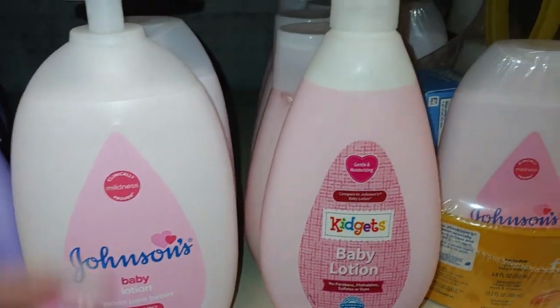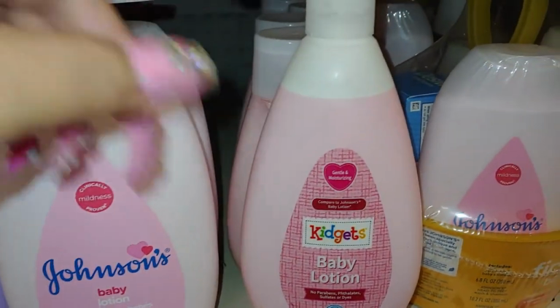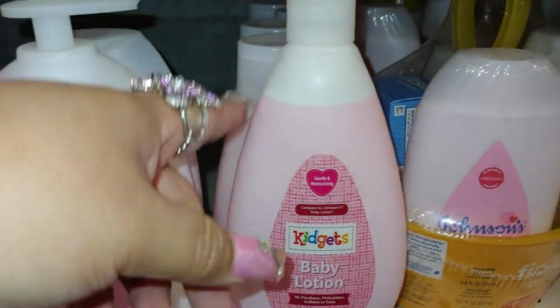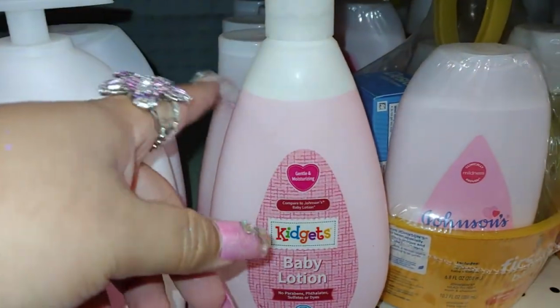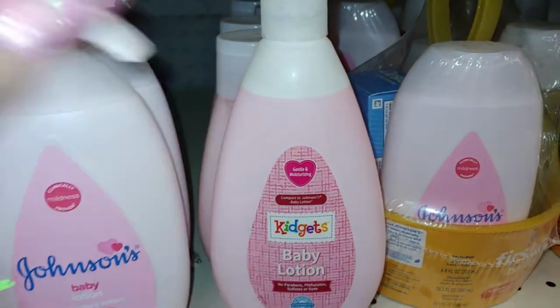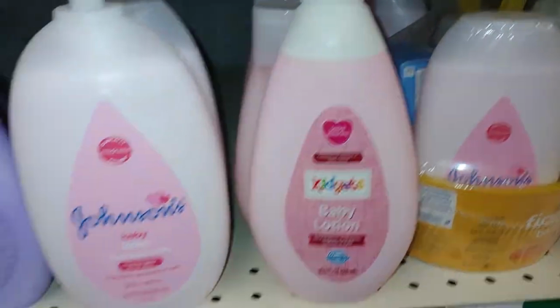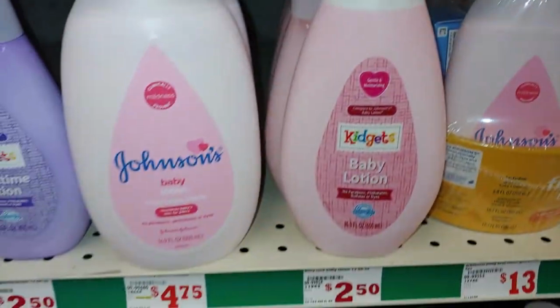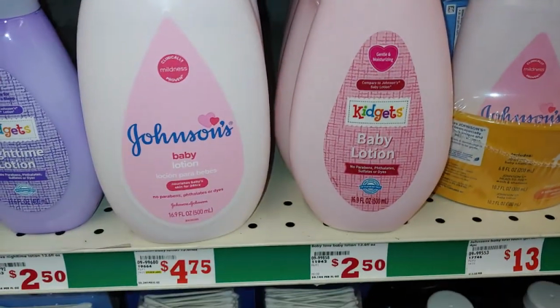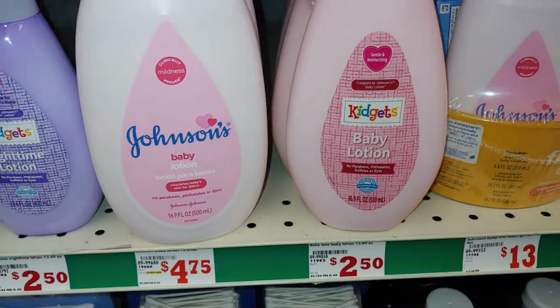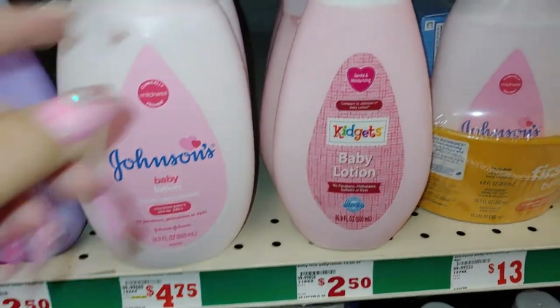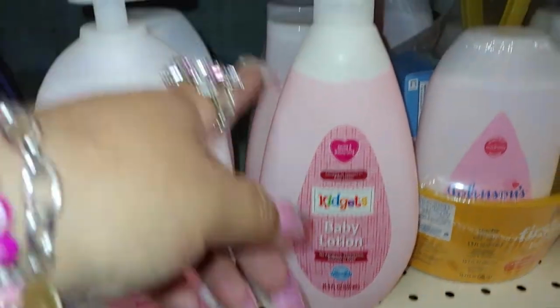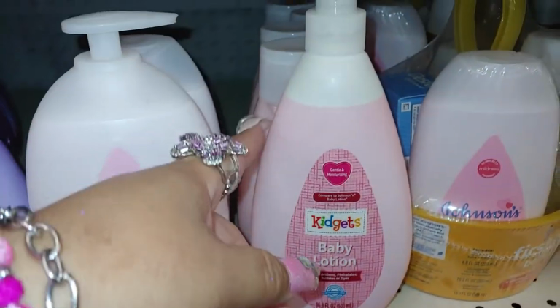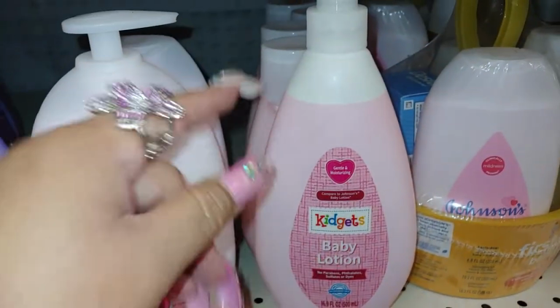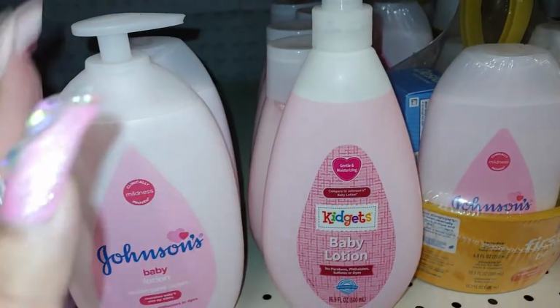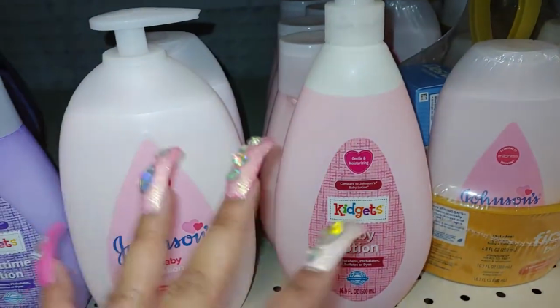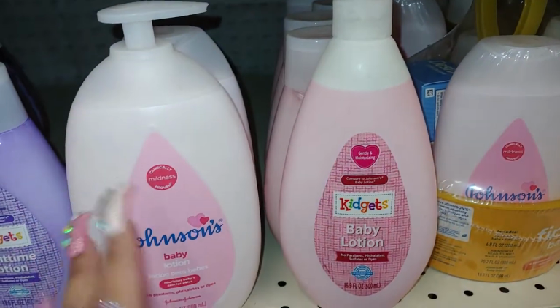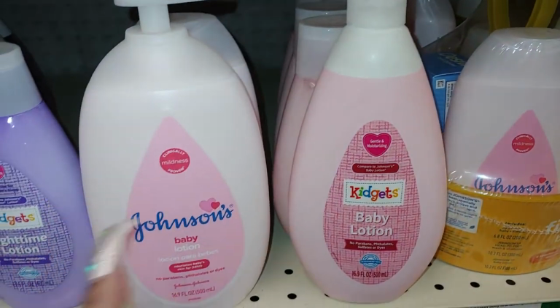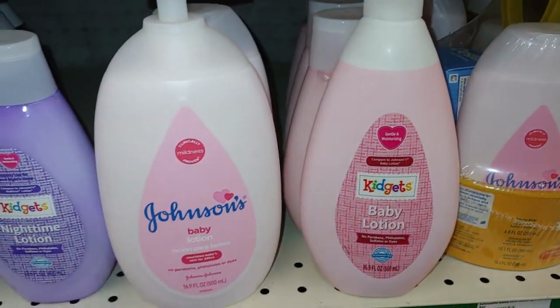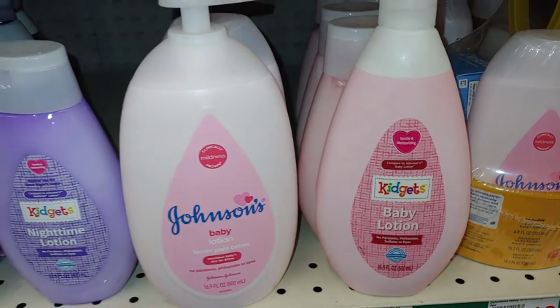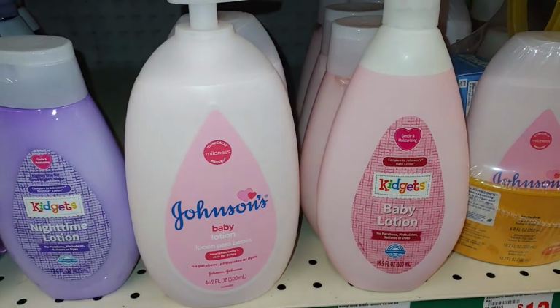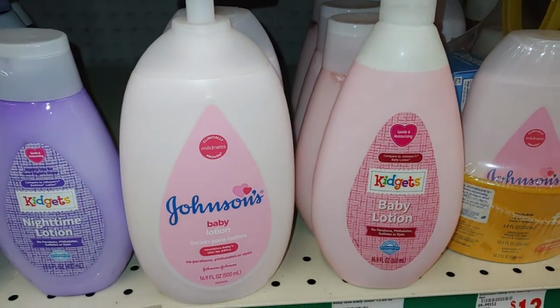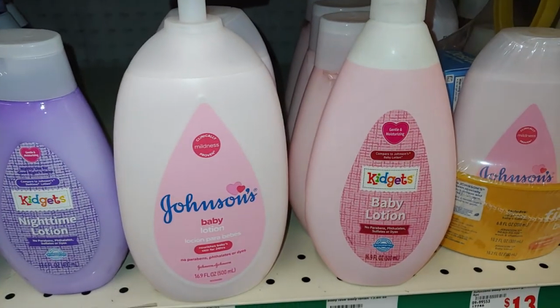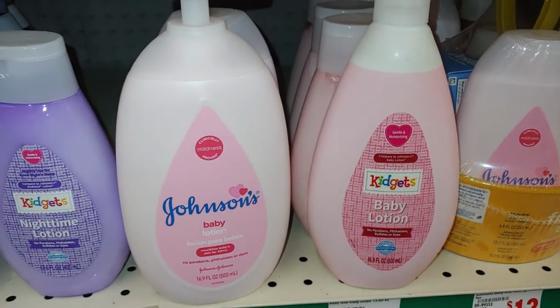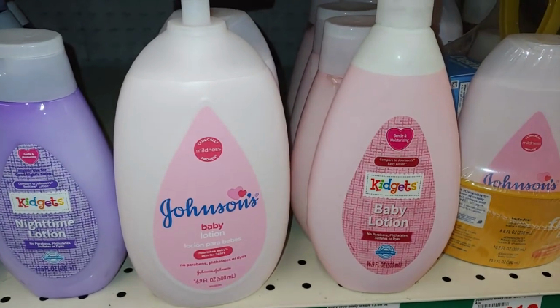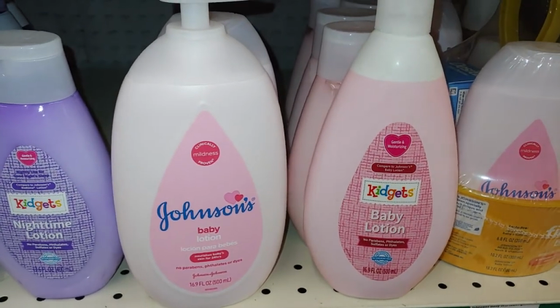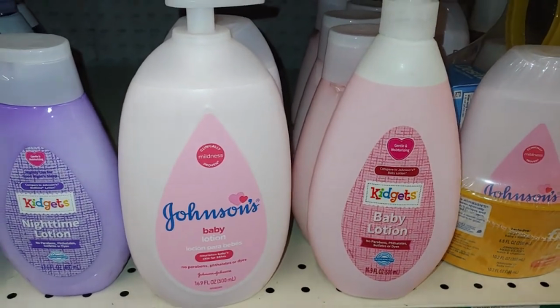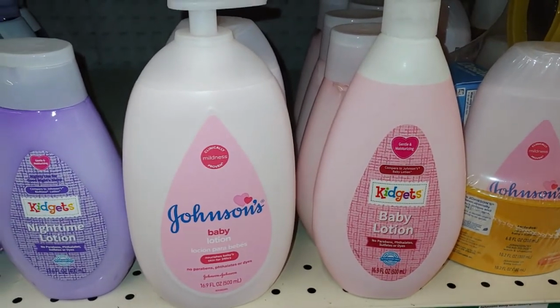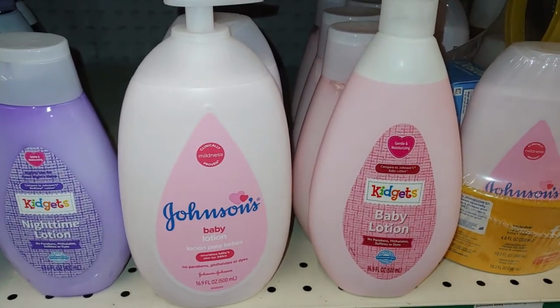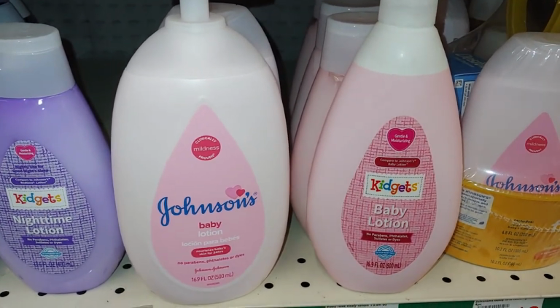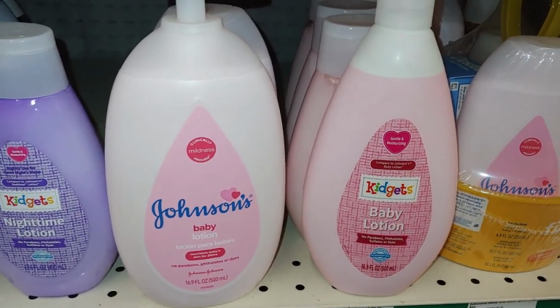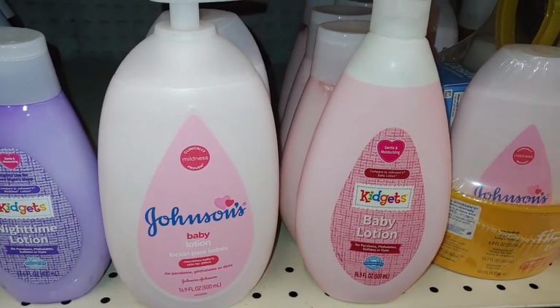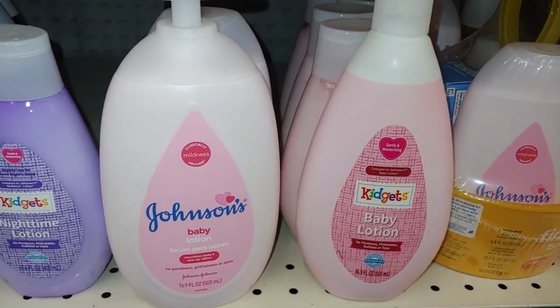And it's pink too — a better buy, but I don't know if it smells similar. But it's worth a try.